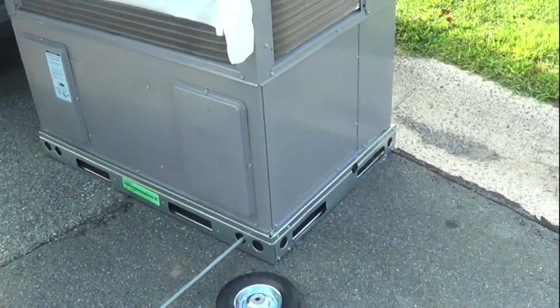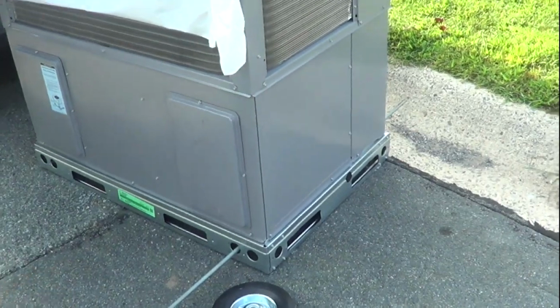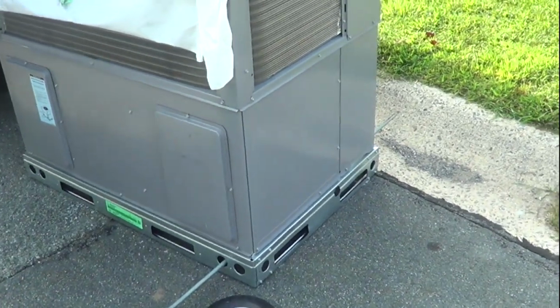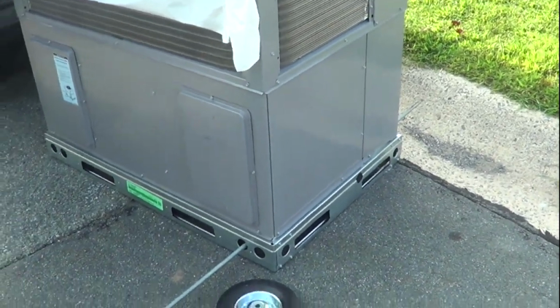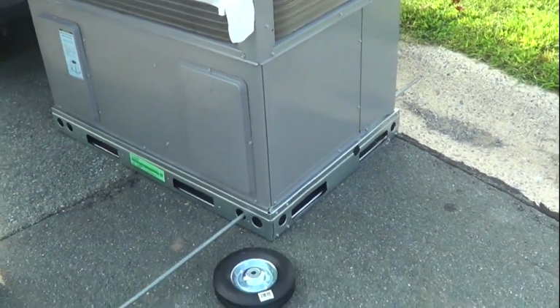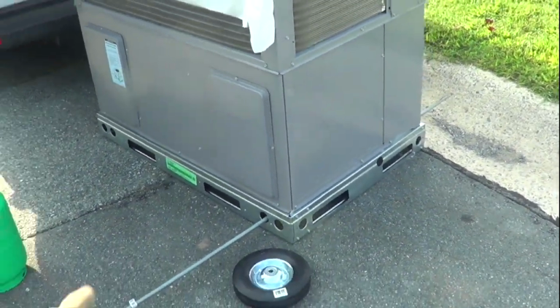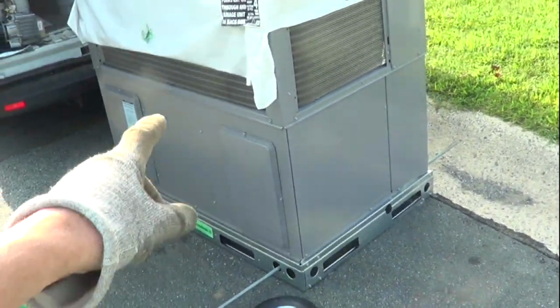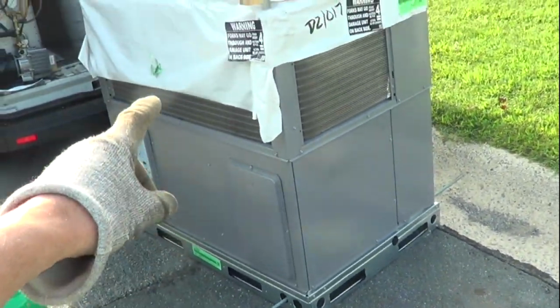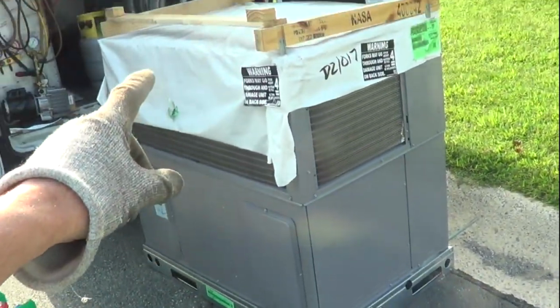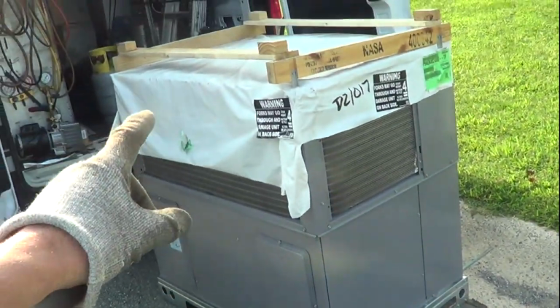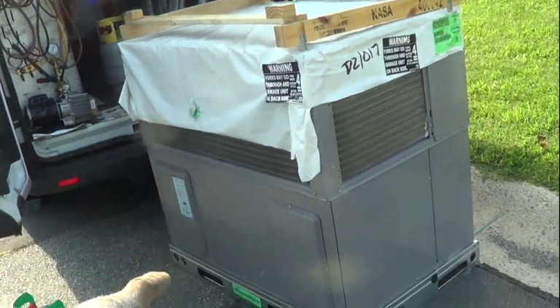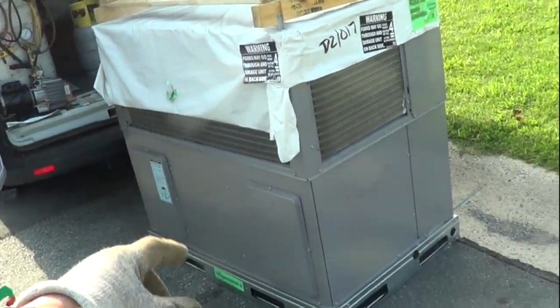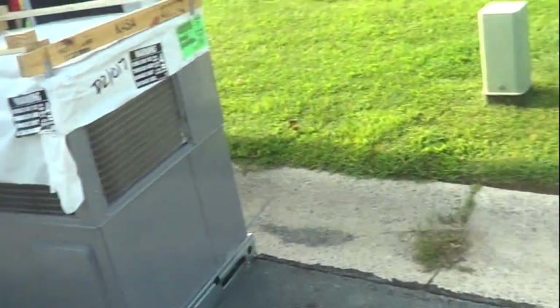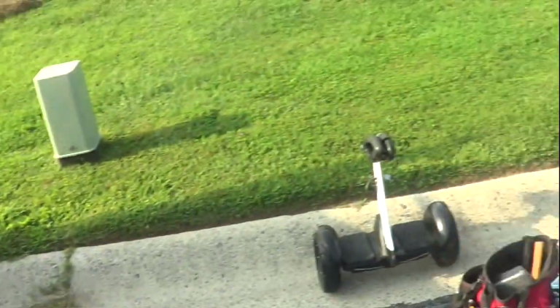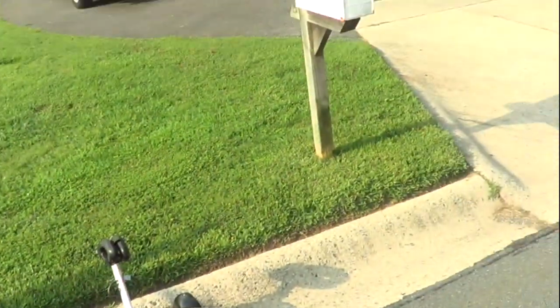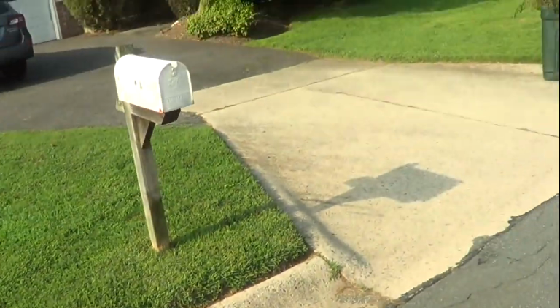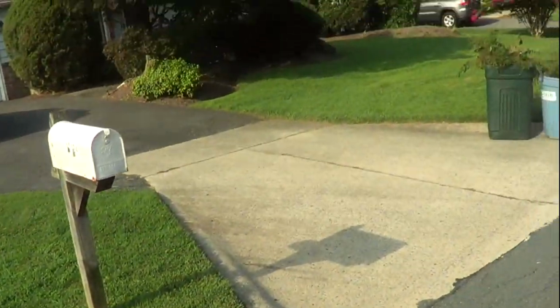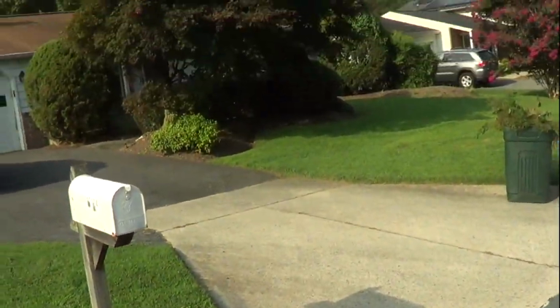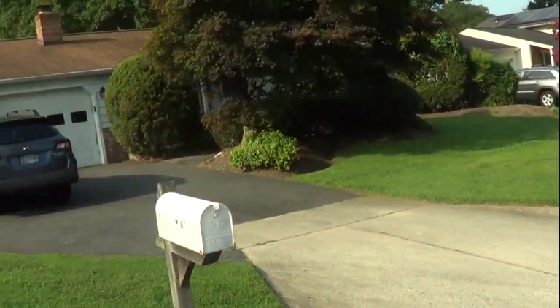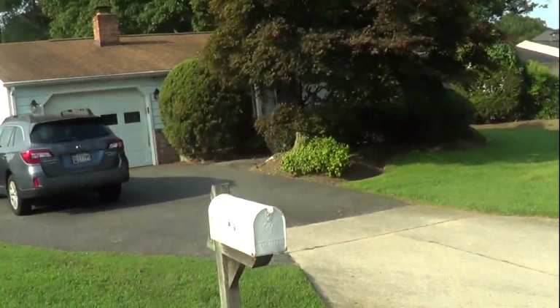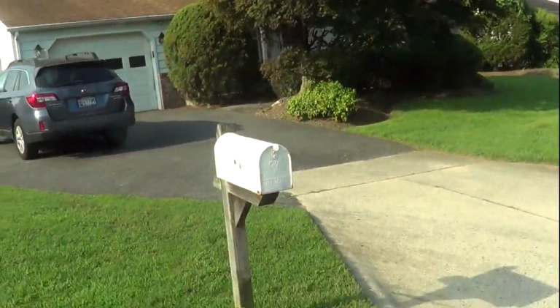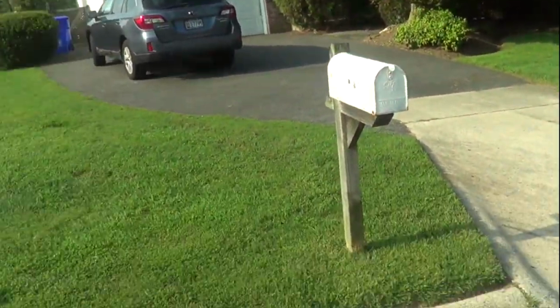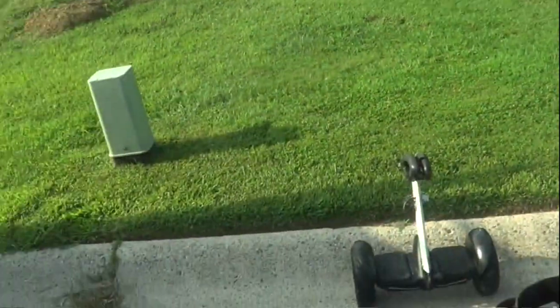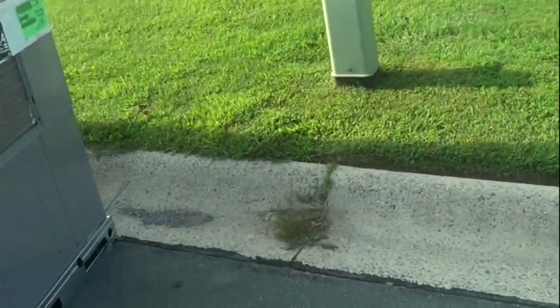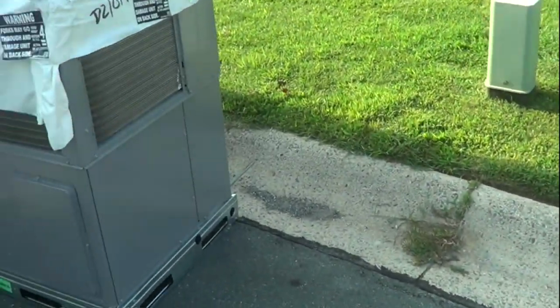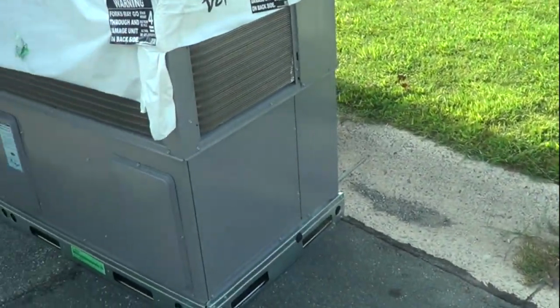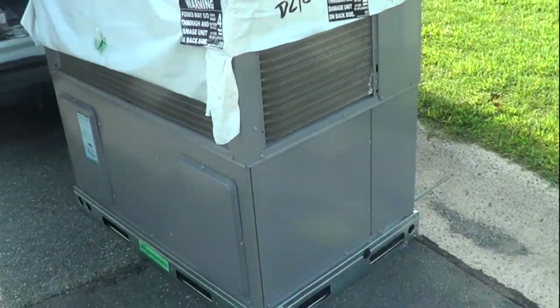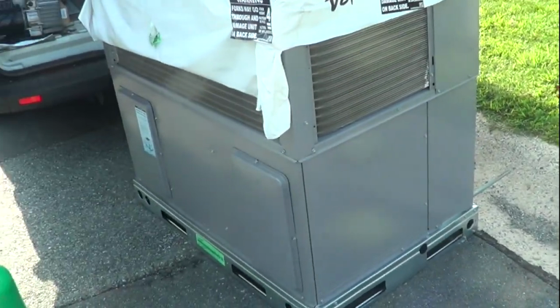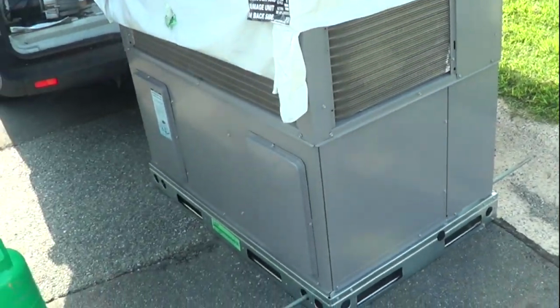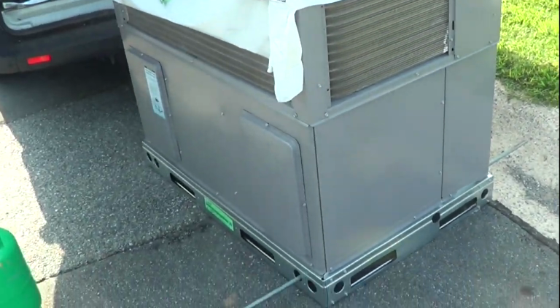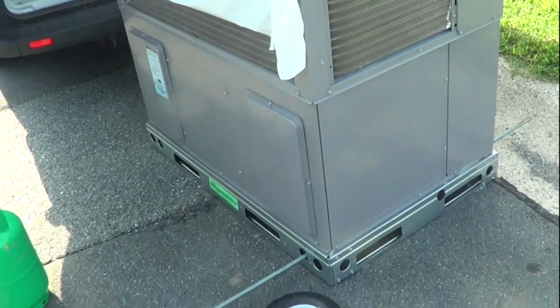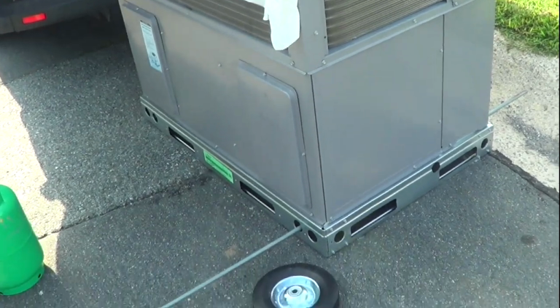I want to show a quick video on how to move a 300-pound package unit through a yard, through a fence, all without having to lift it and without hurting your back.